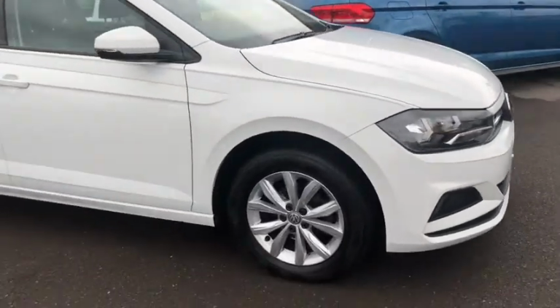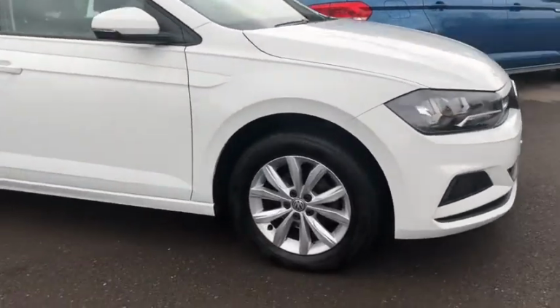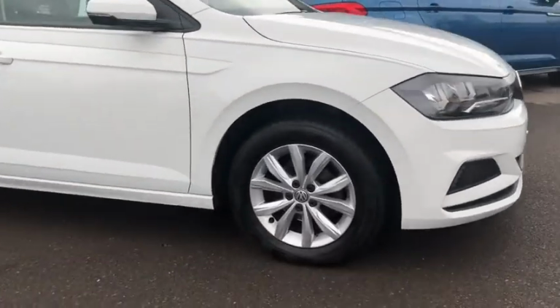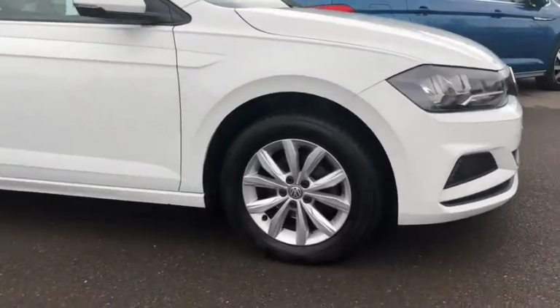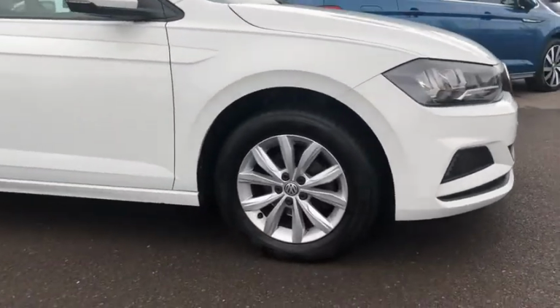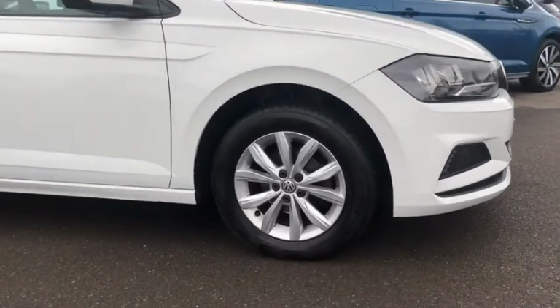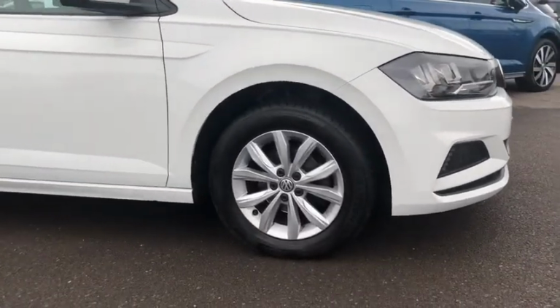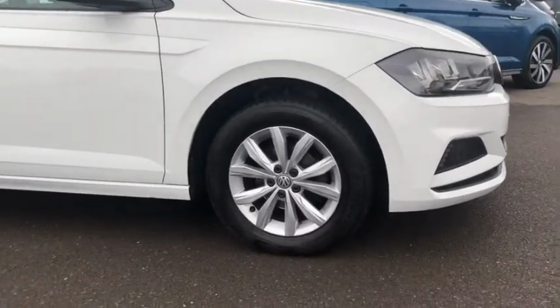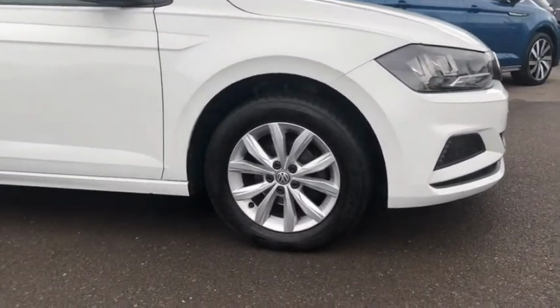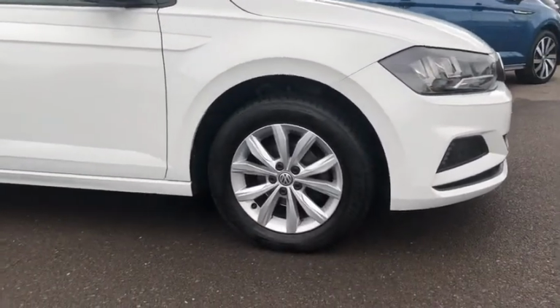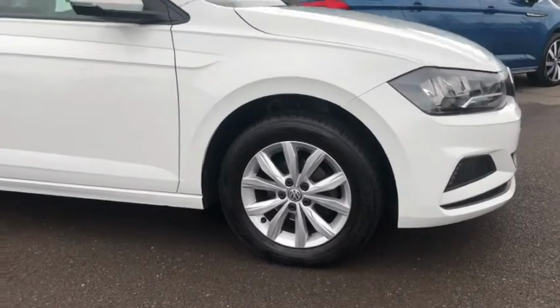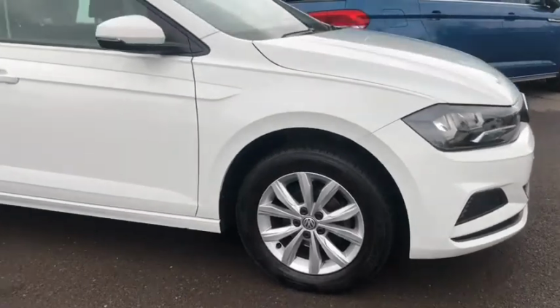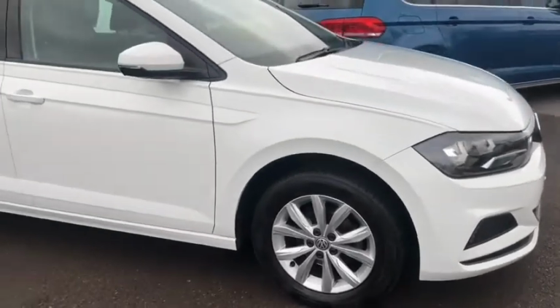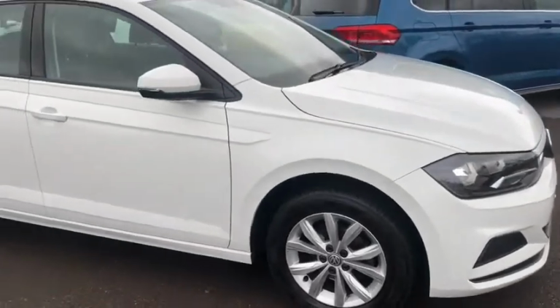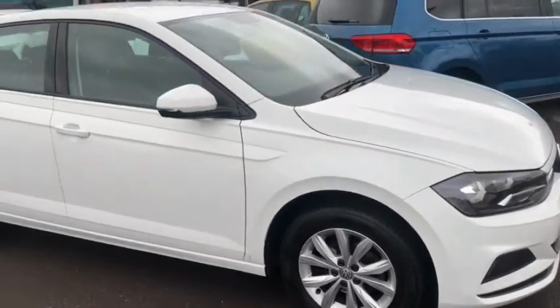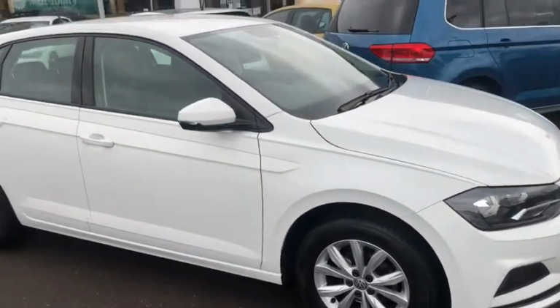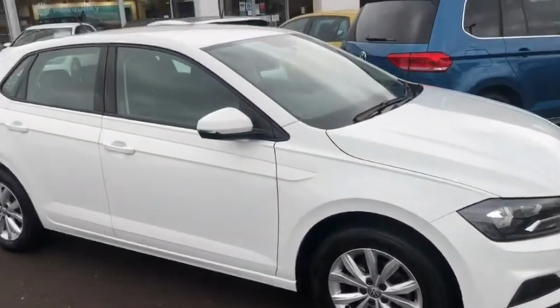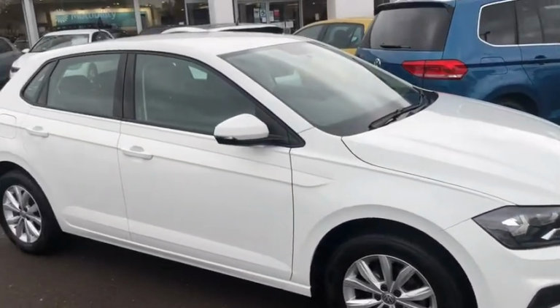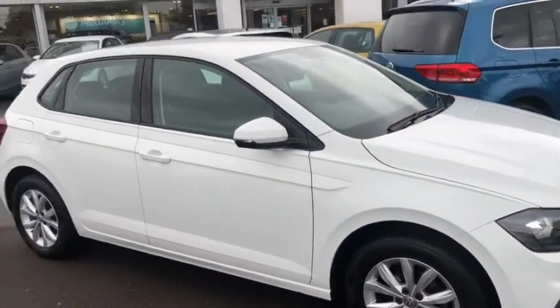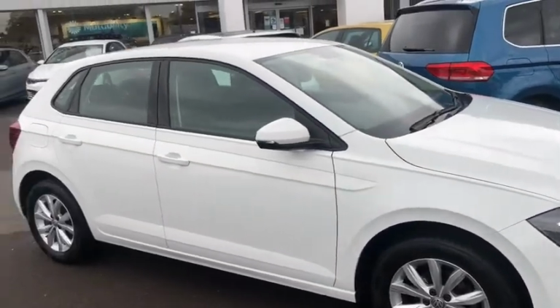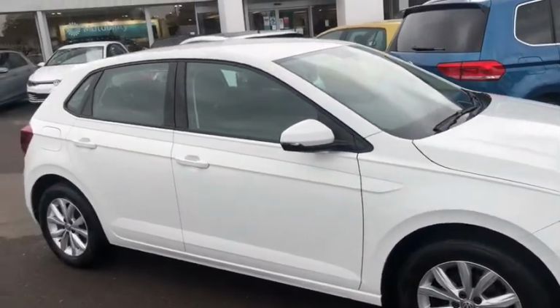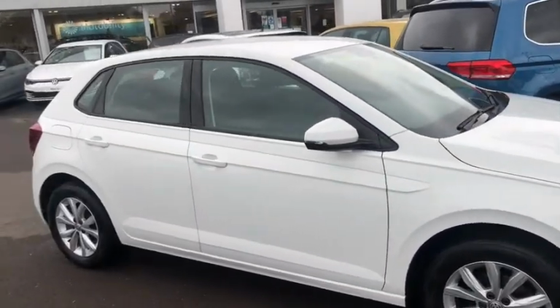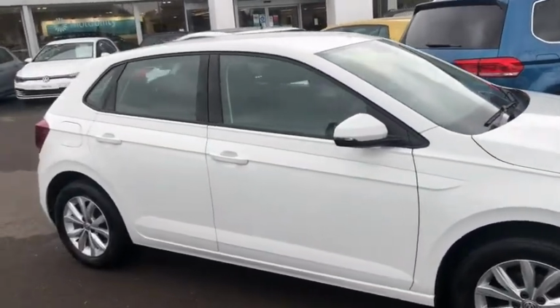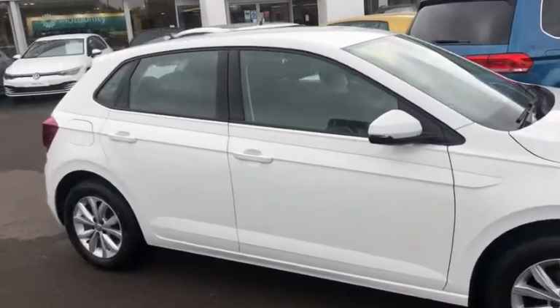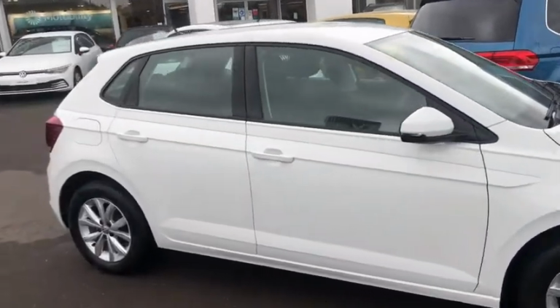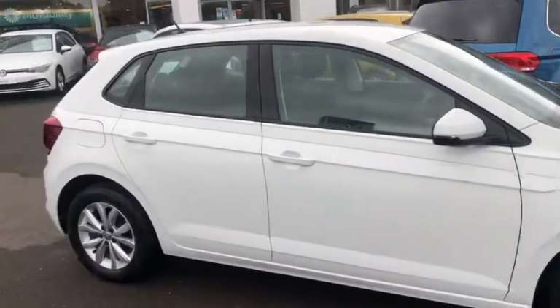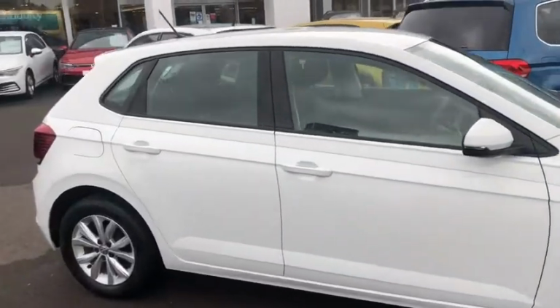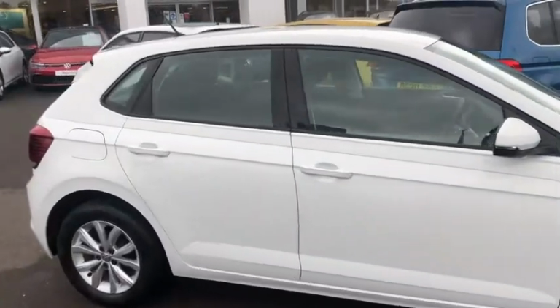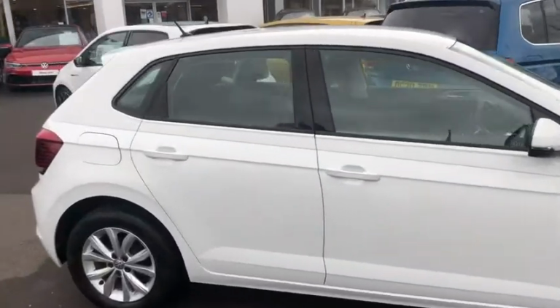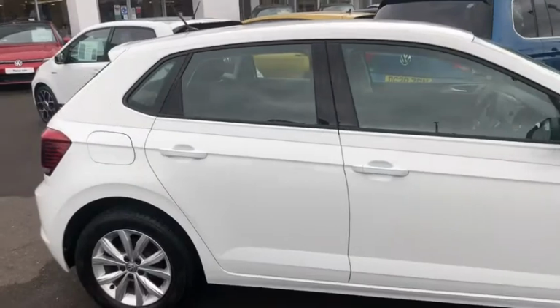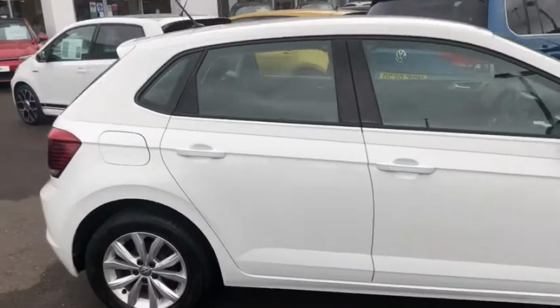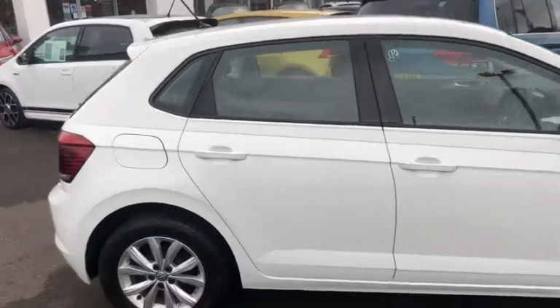You've got your 15 inch alloy wheels and your LED daytime running lights. This car is in an immaculate condition.